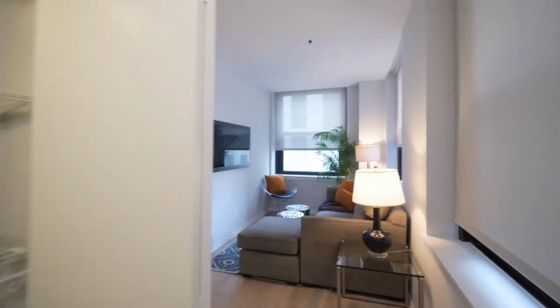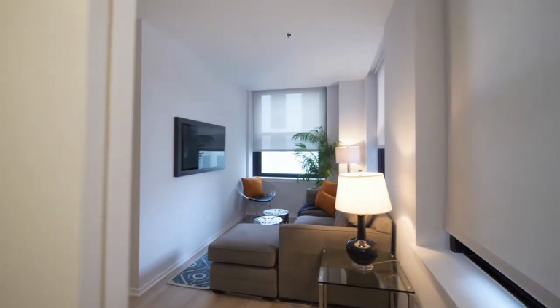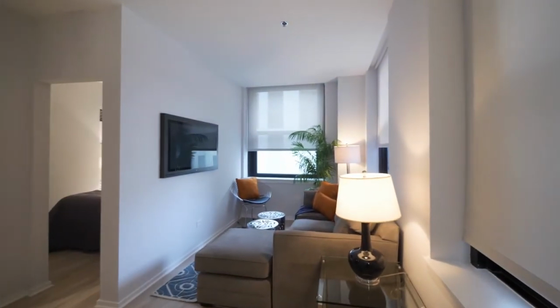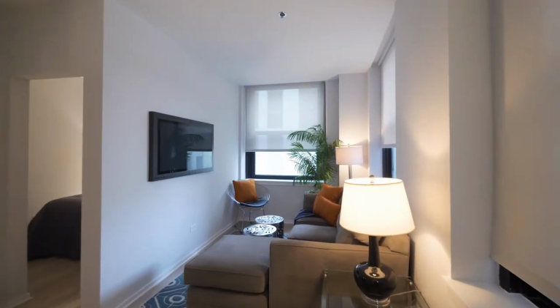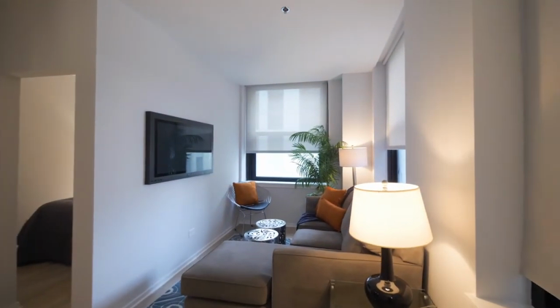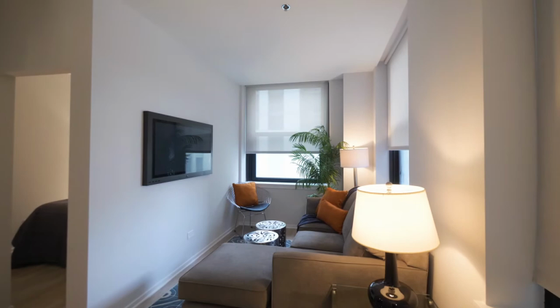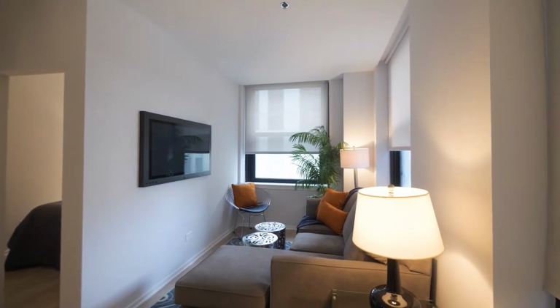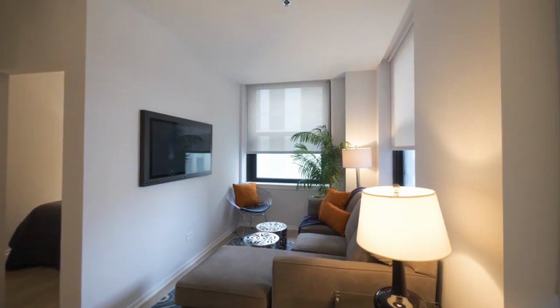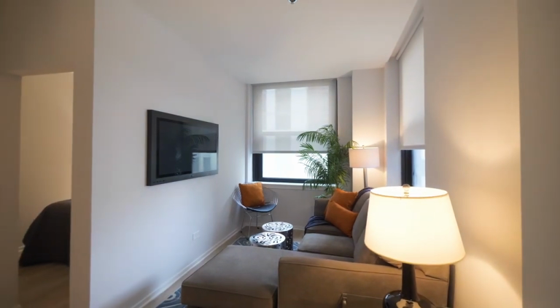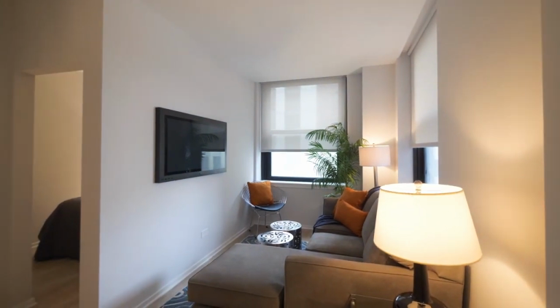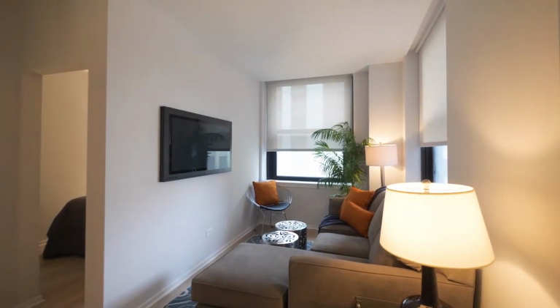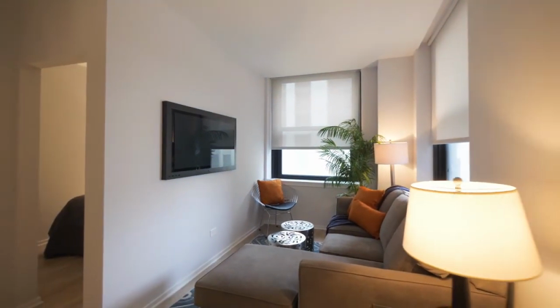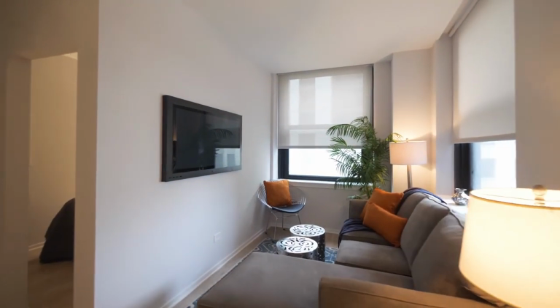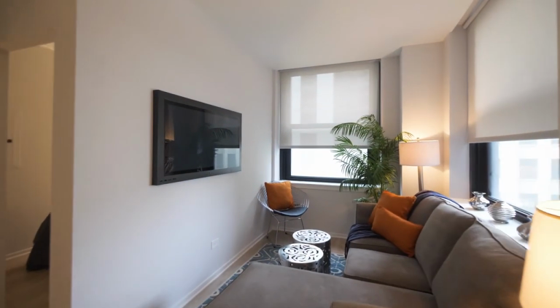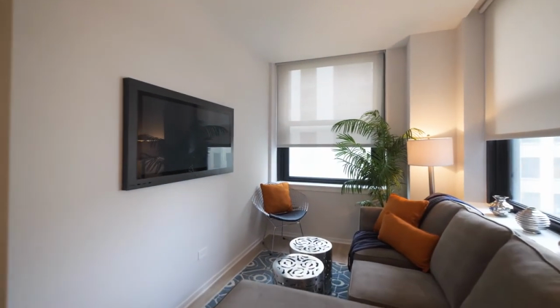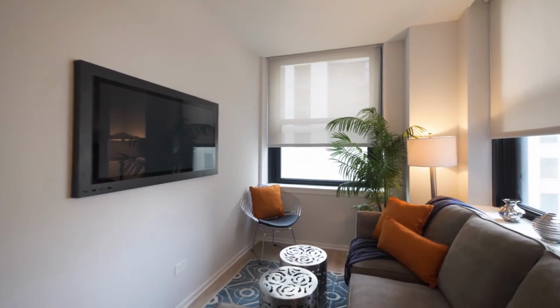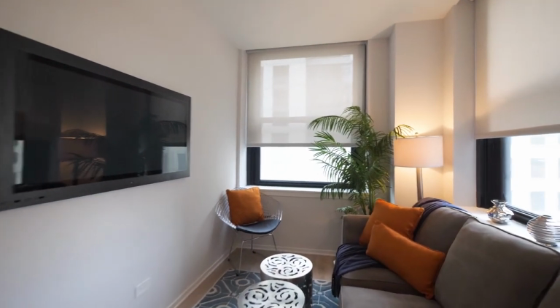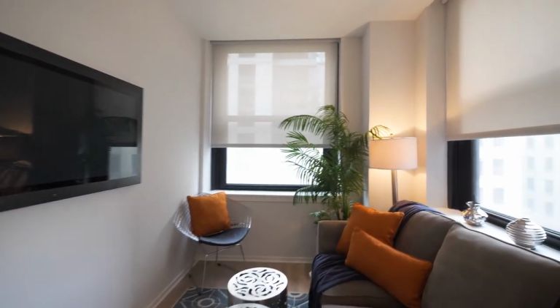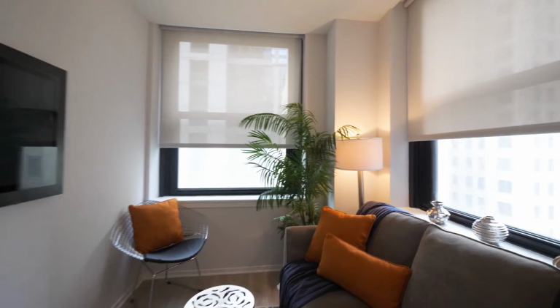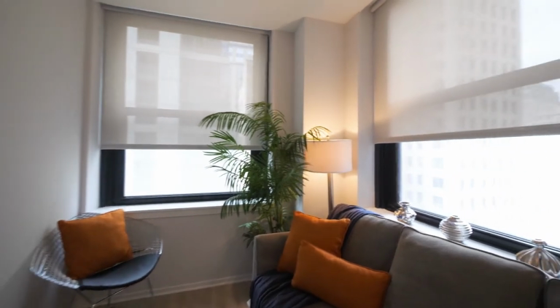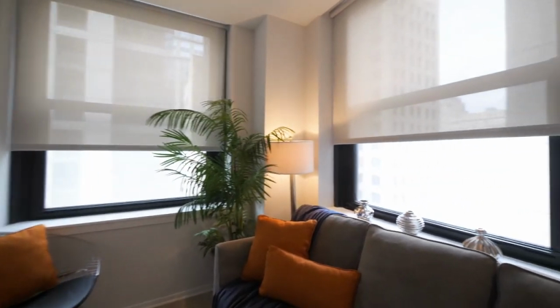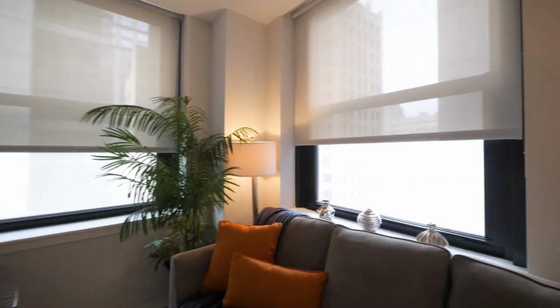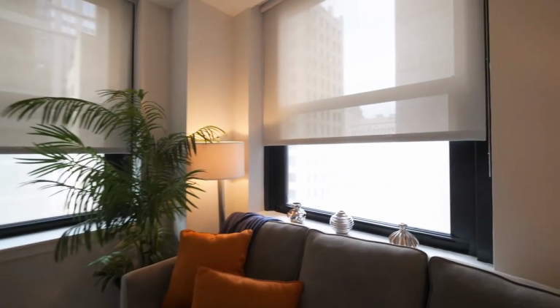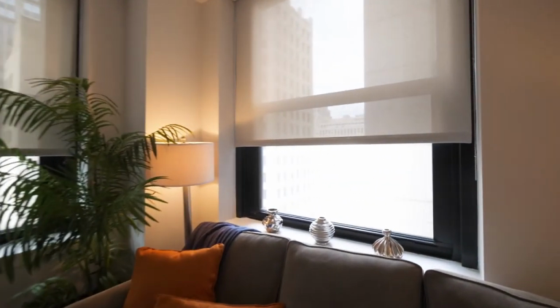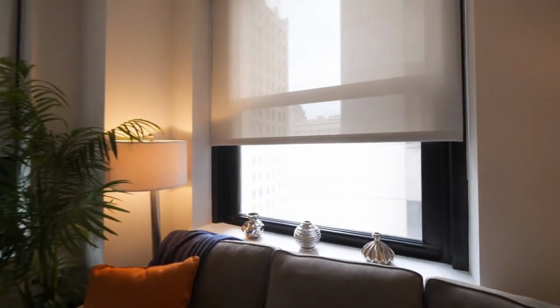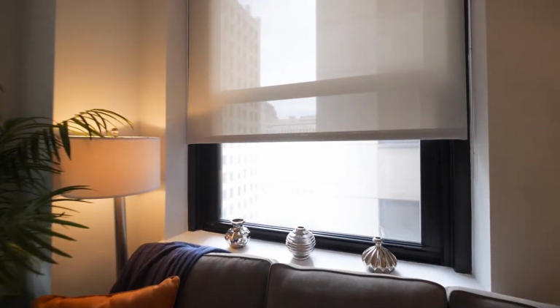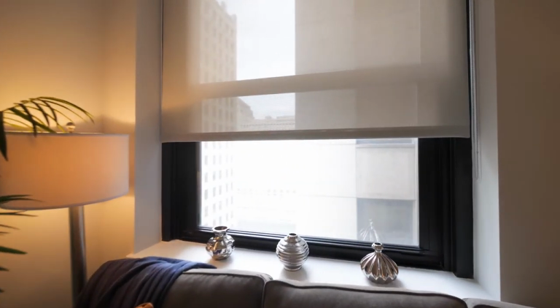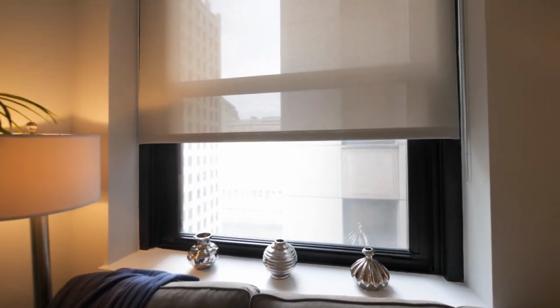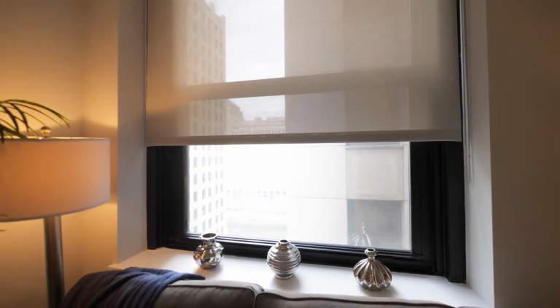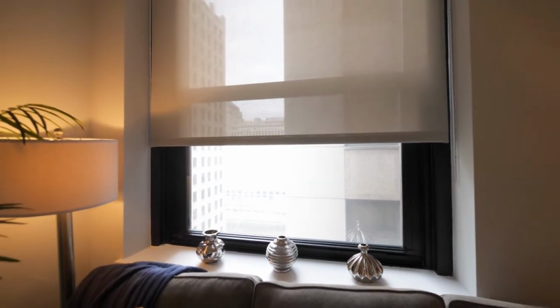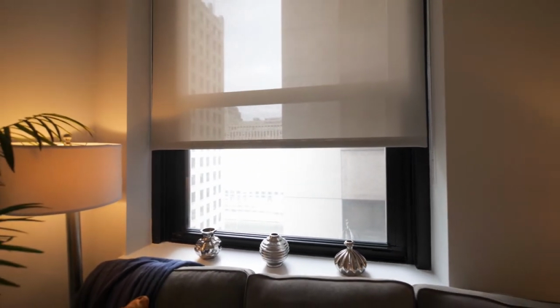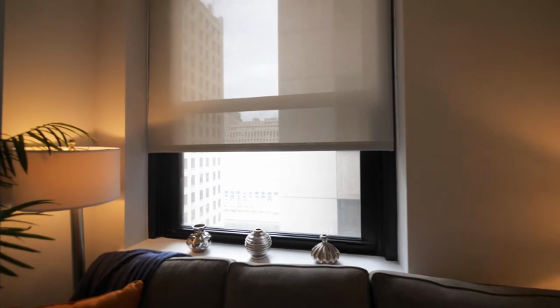Looking at the living area, which has windows on two walls. Looking out toward the Chicago Riverwalk, just a short block north.